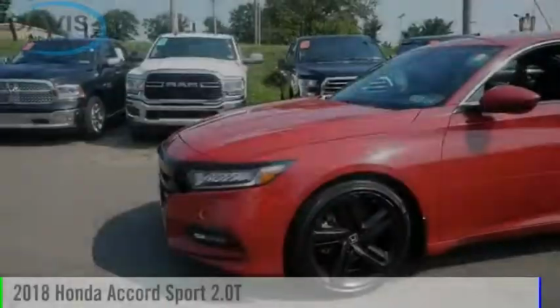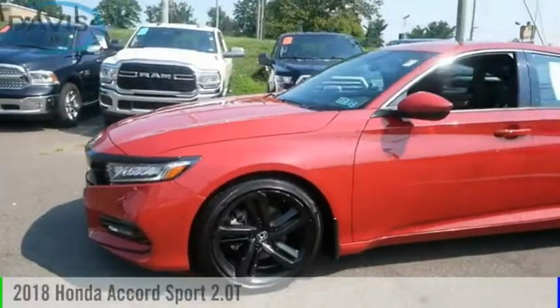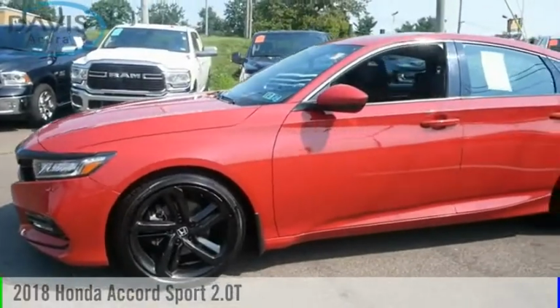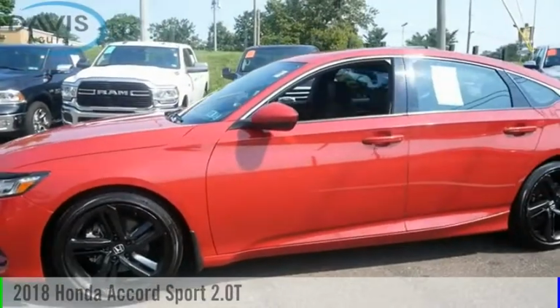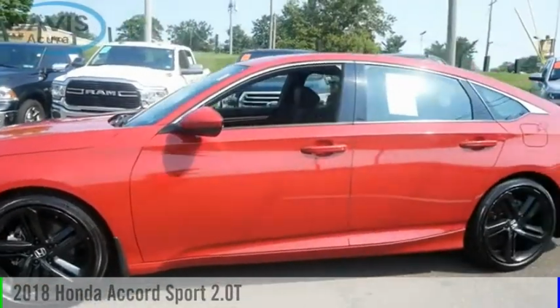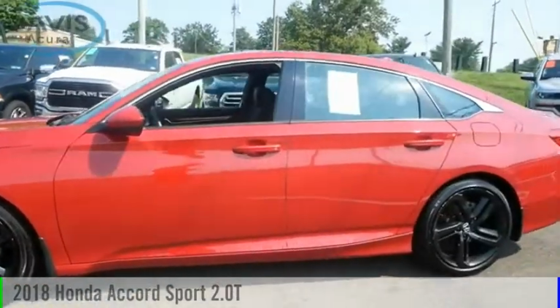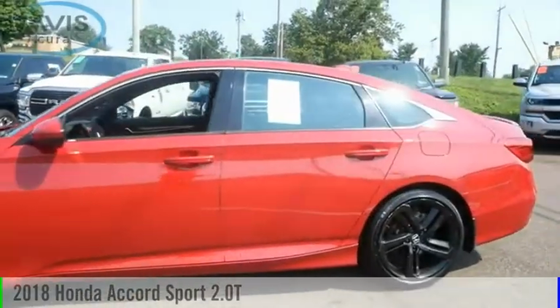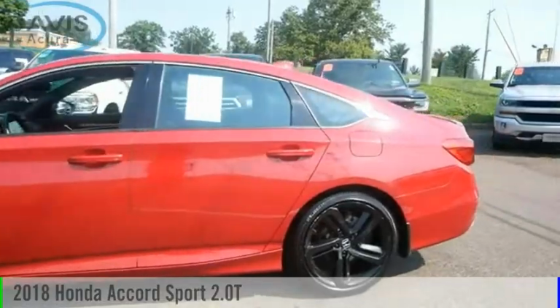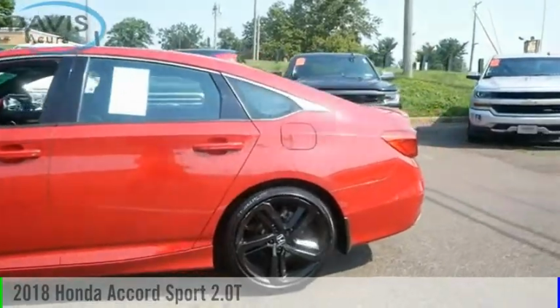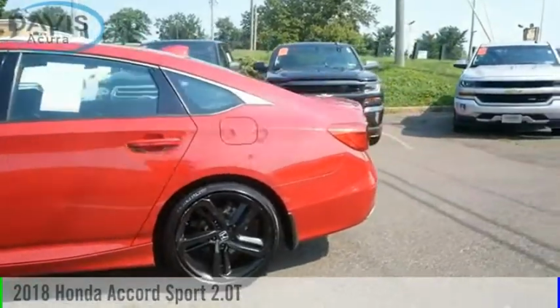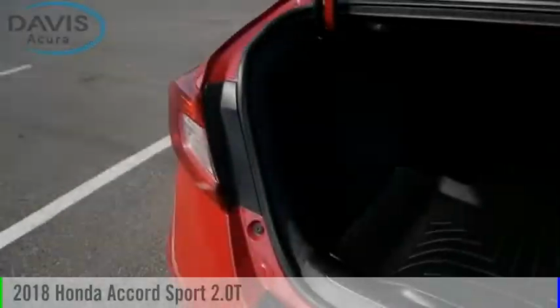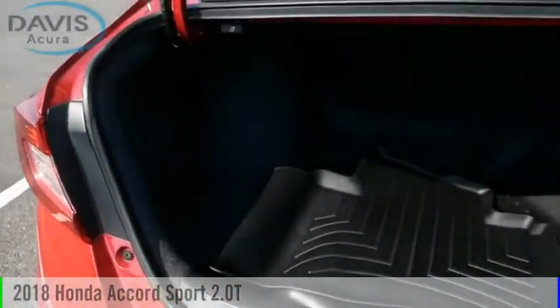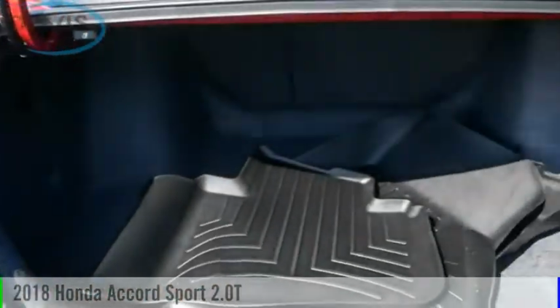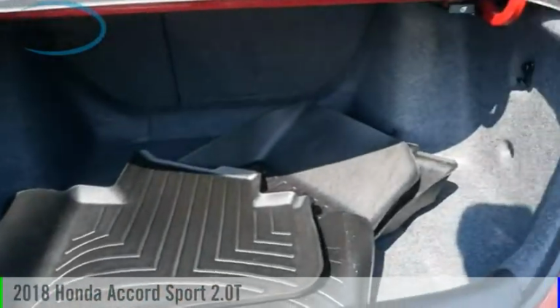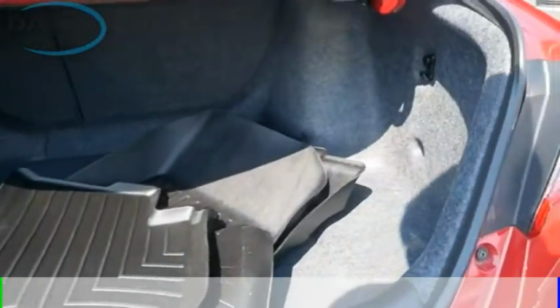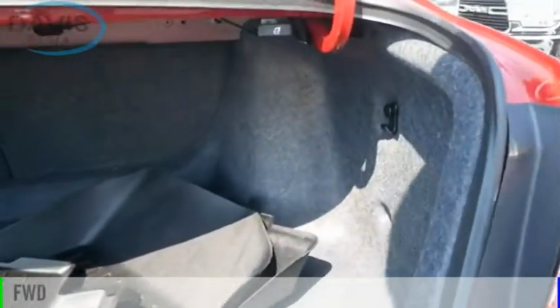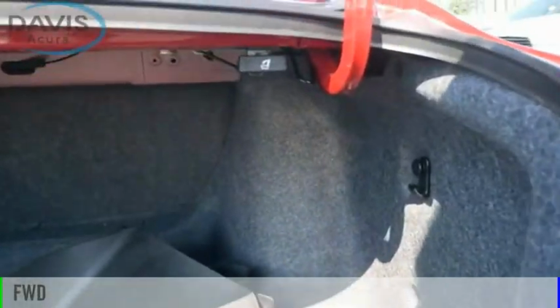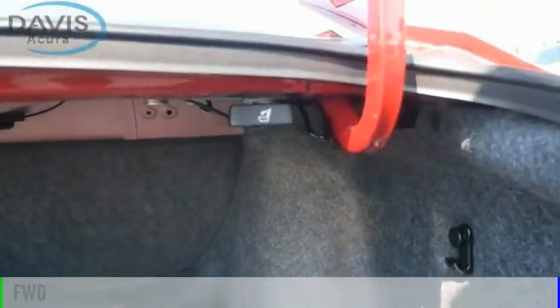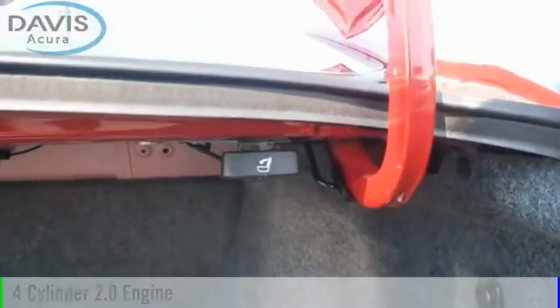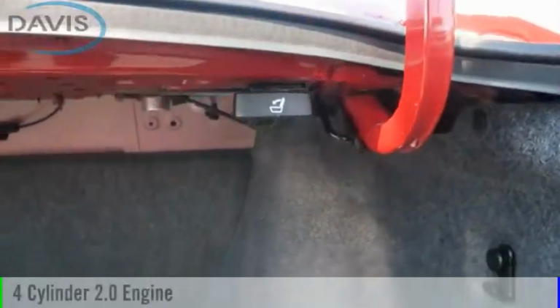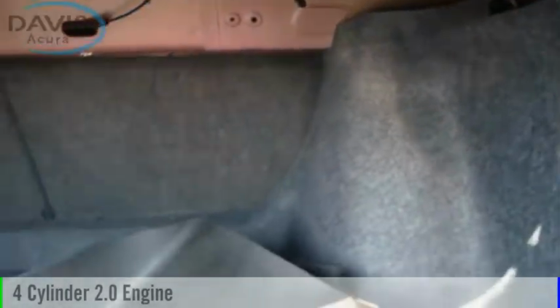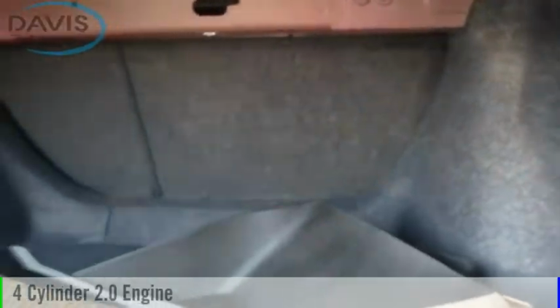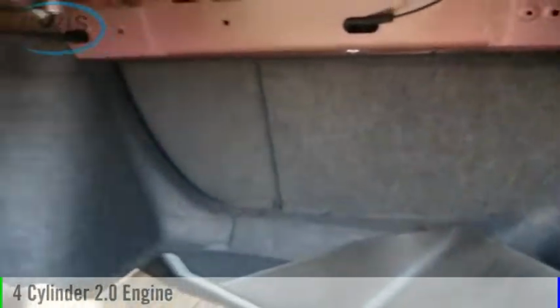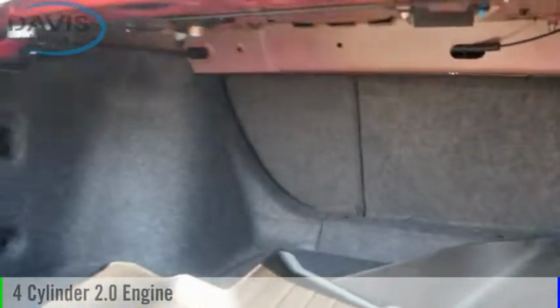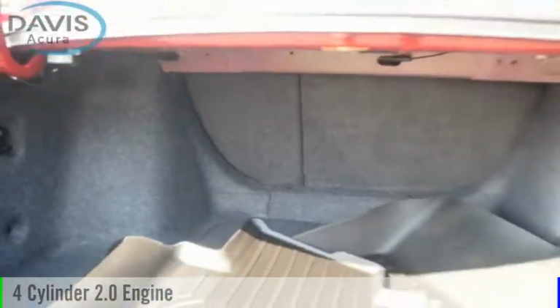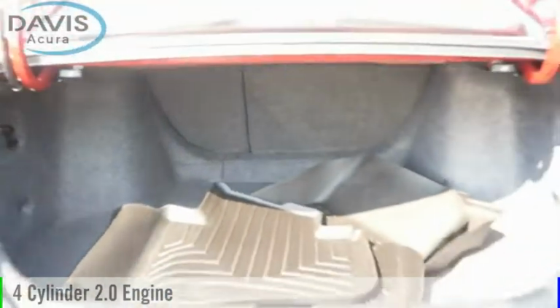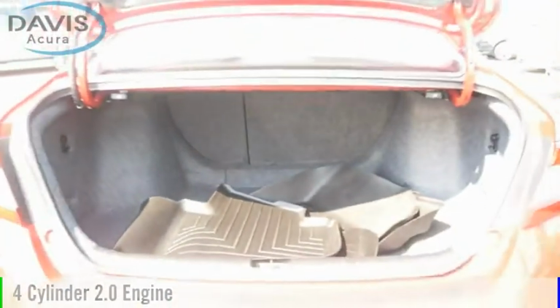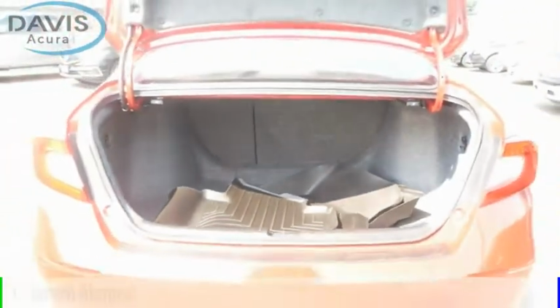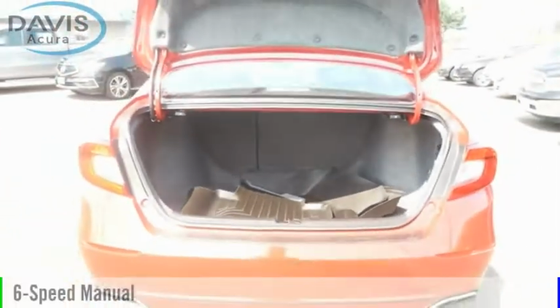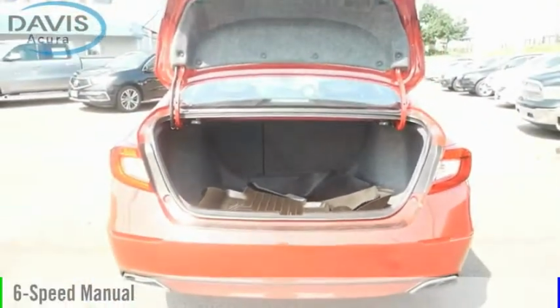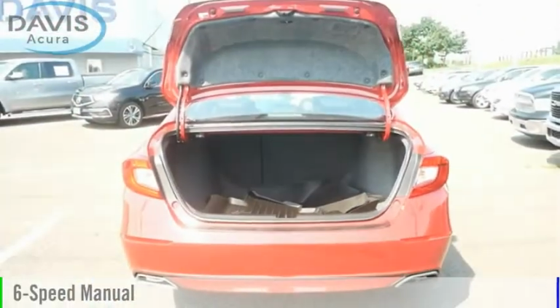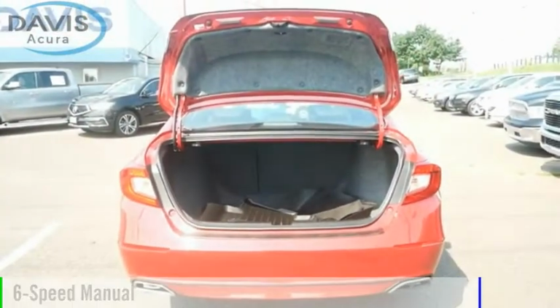You are going to love the 2018 Accord. This vehicle is powered by a front-wheel drive, four-cylinder, 2.0-liter engine, and comes with a six-speed manual transmission.